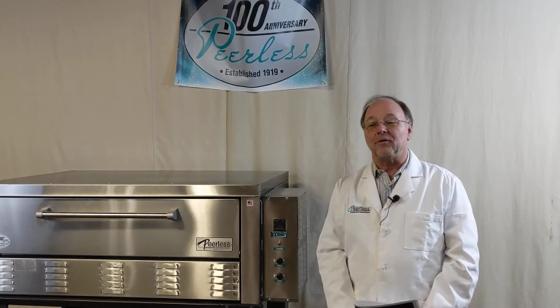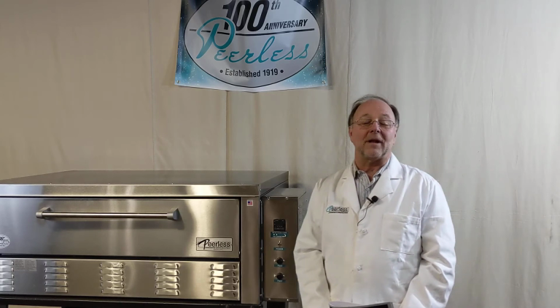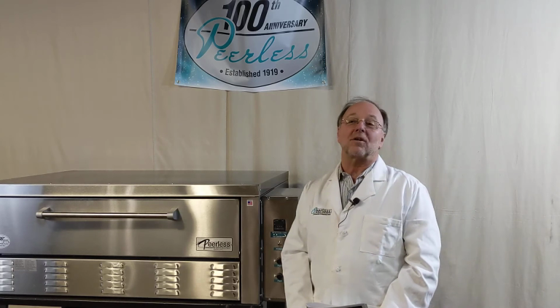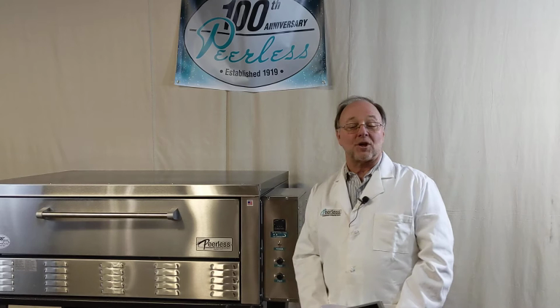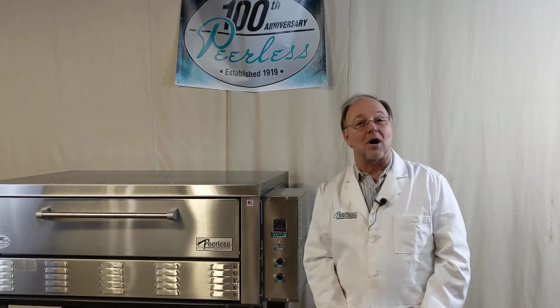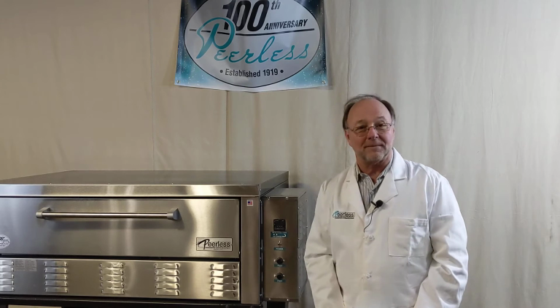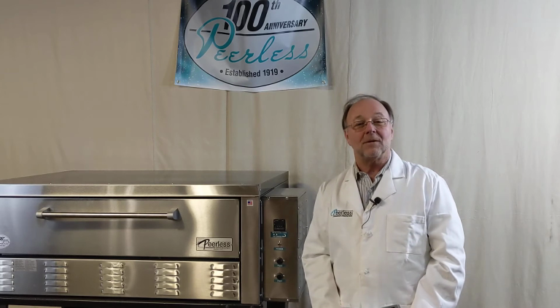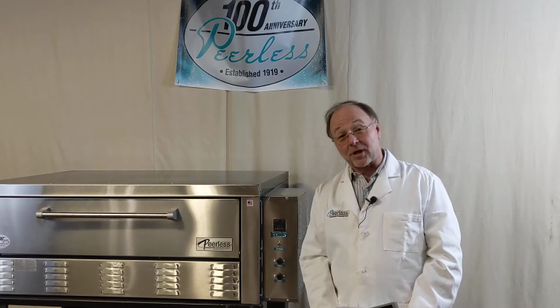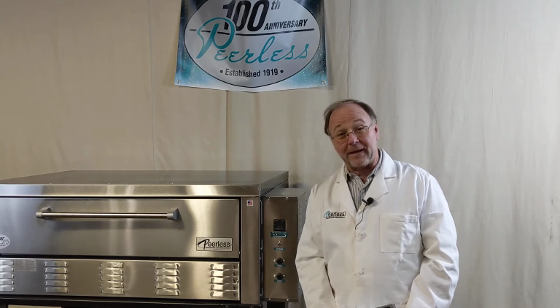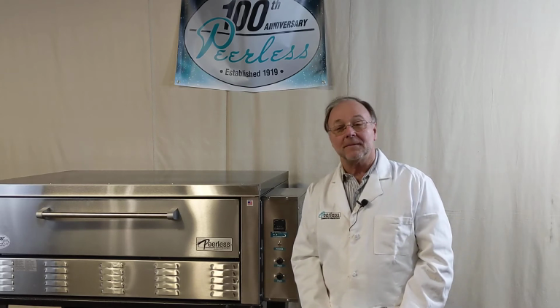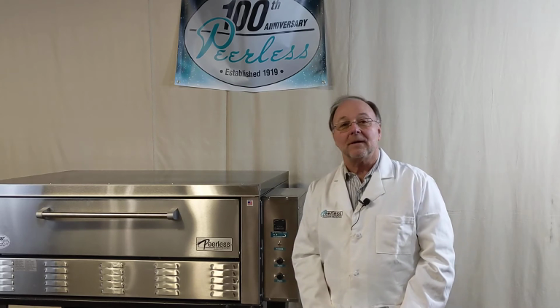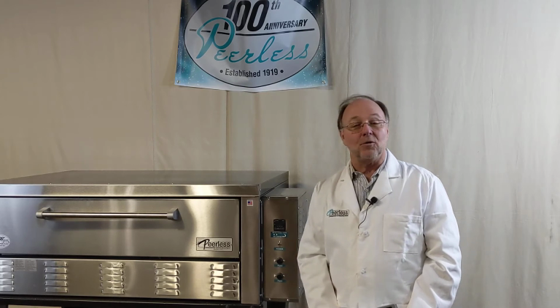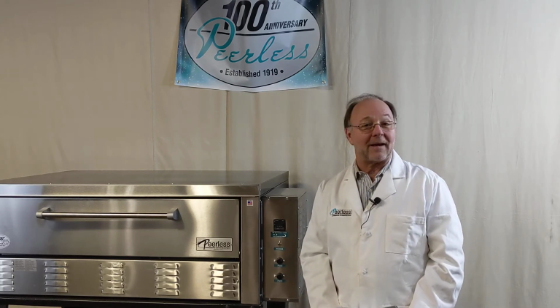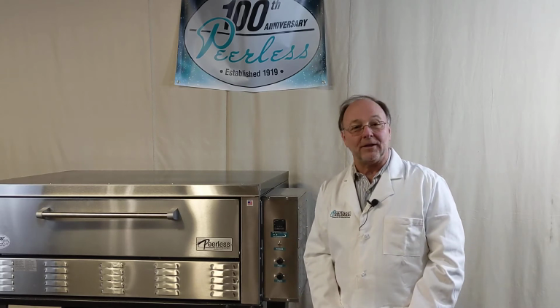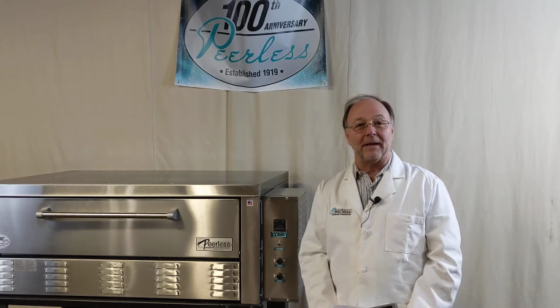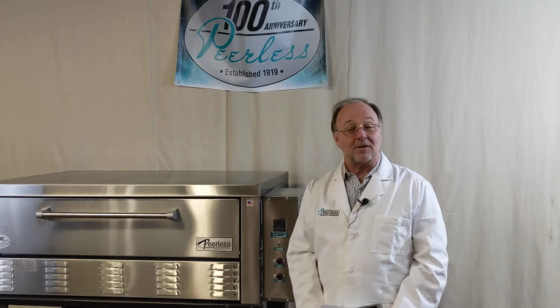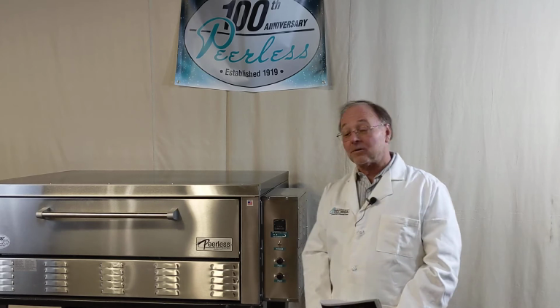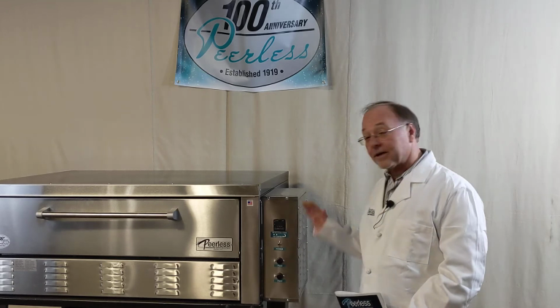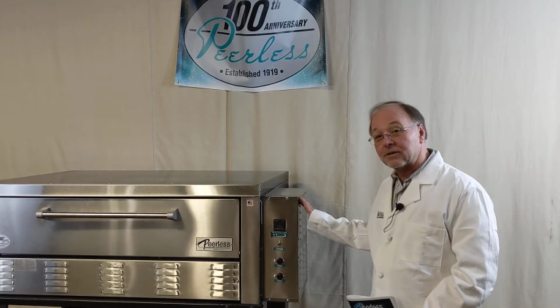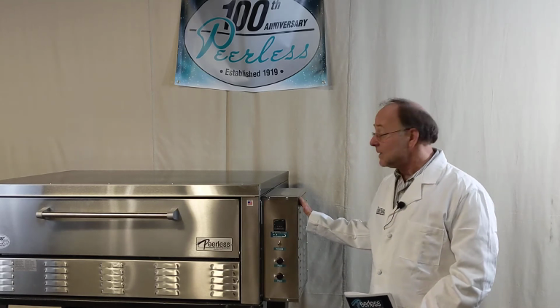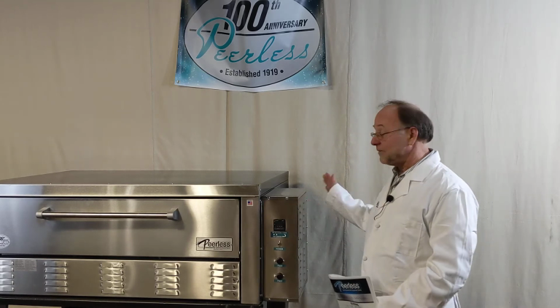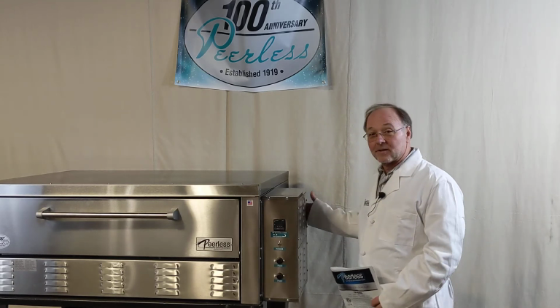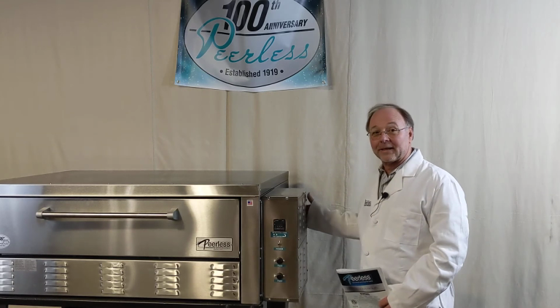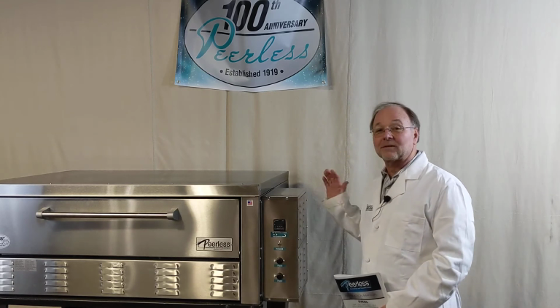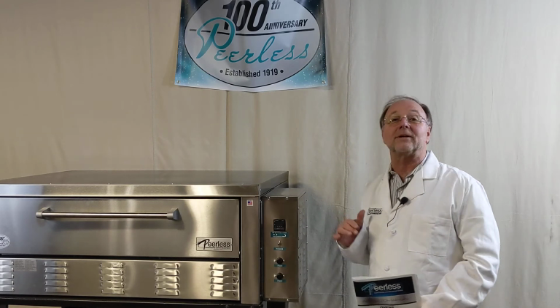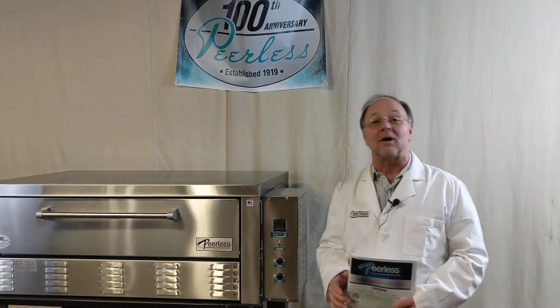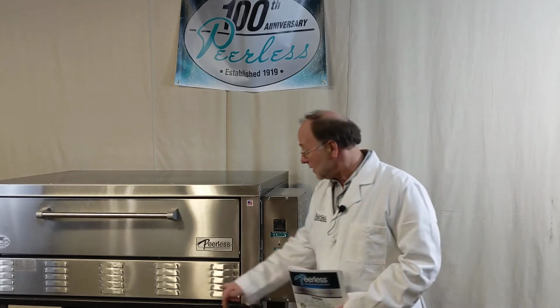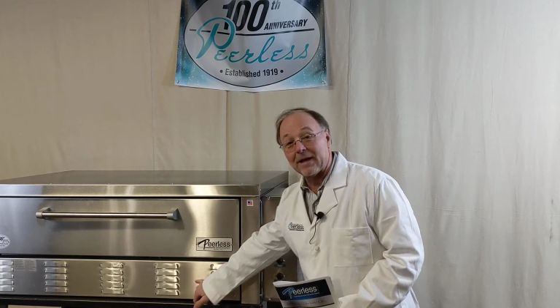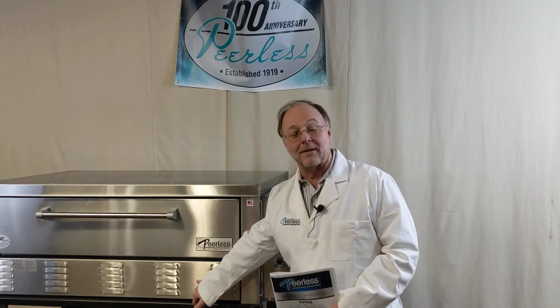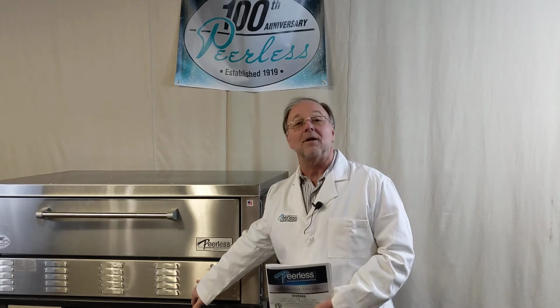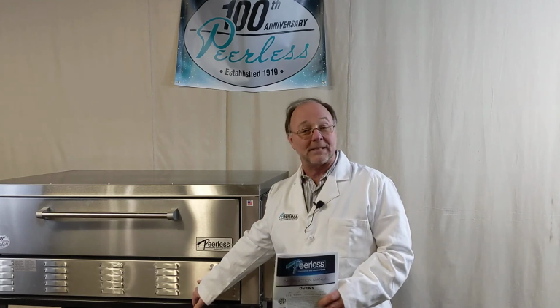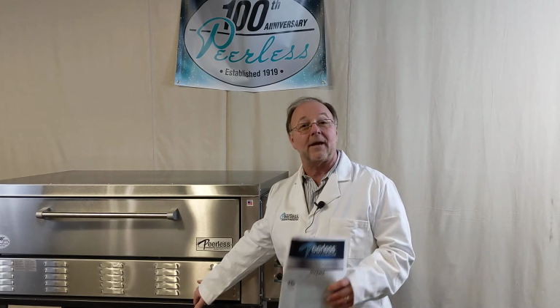If your oven ever shuts off, please check your fan — you might have to clean your fan. This model is a side control series and the fan is in the back. If you have a single individual oven, the fan will be on the front.